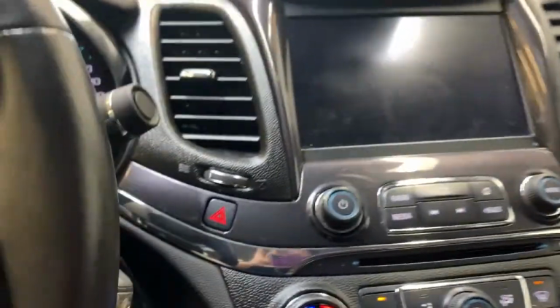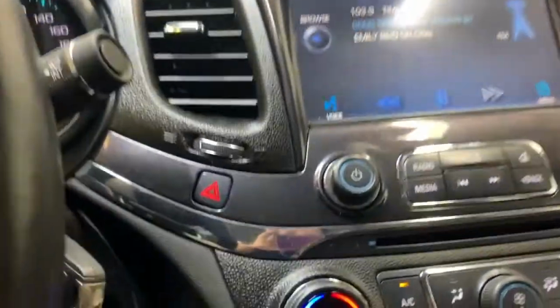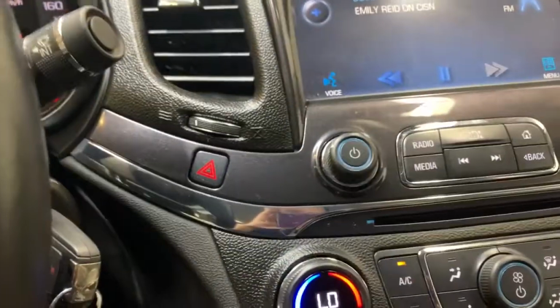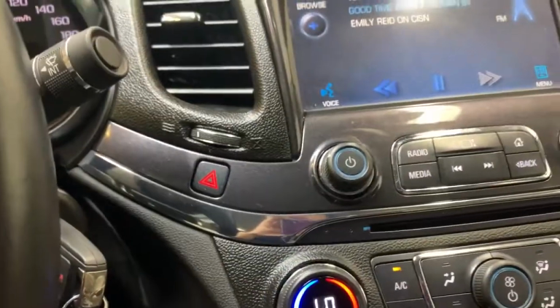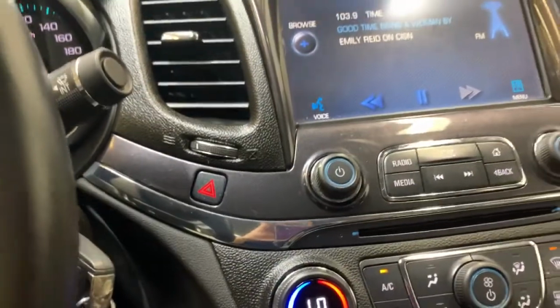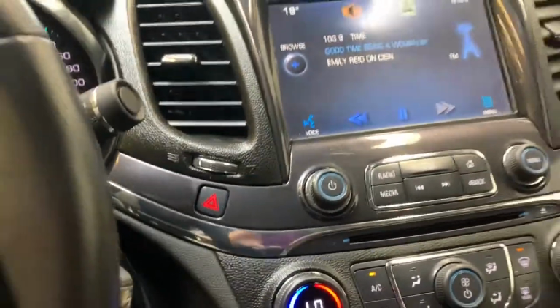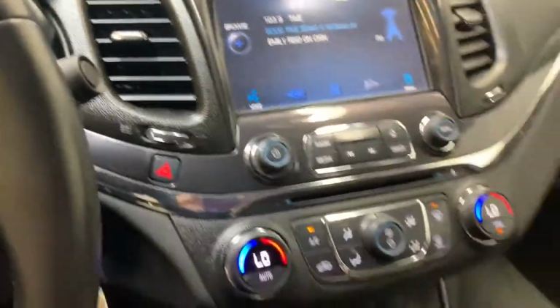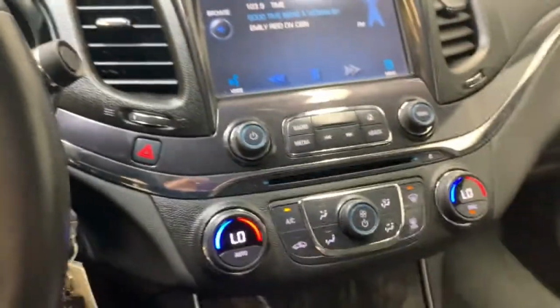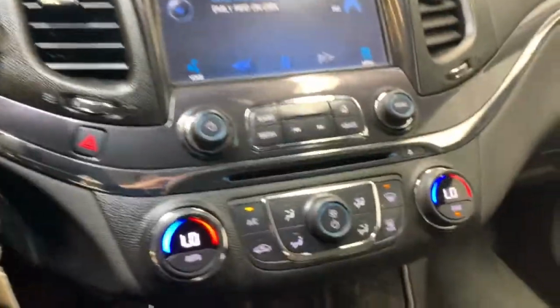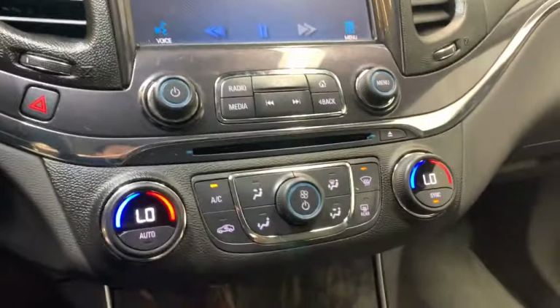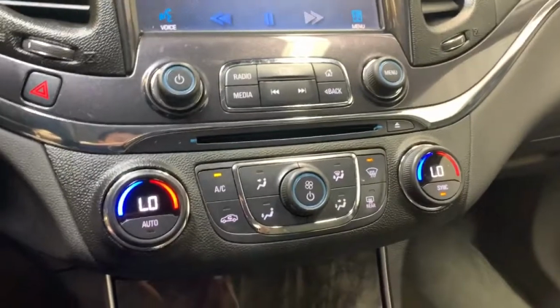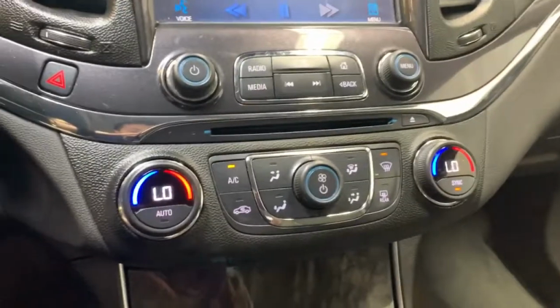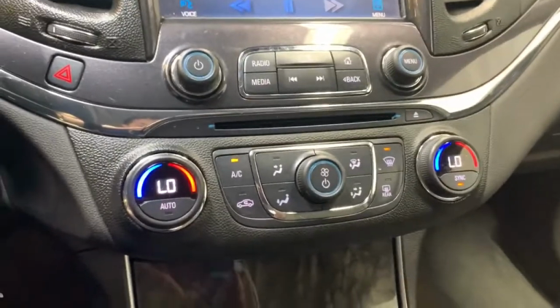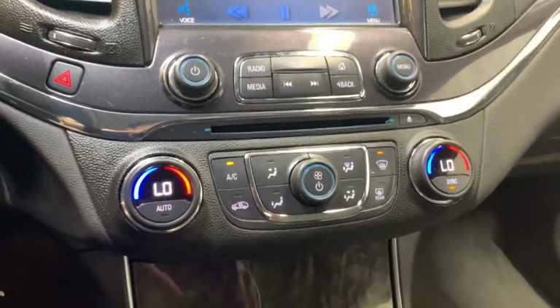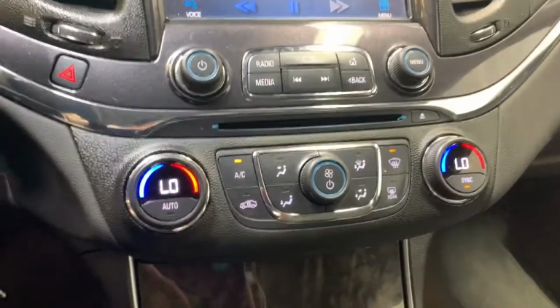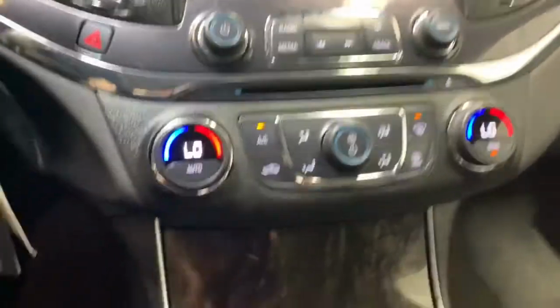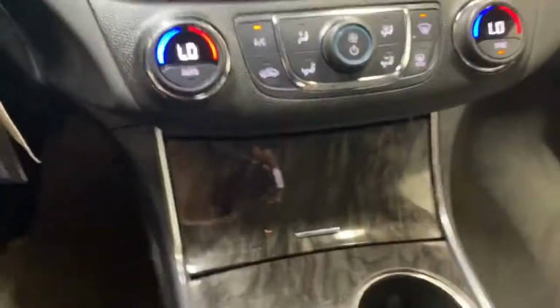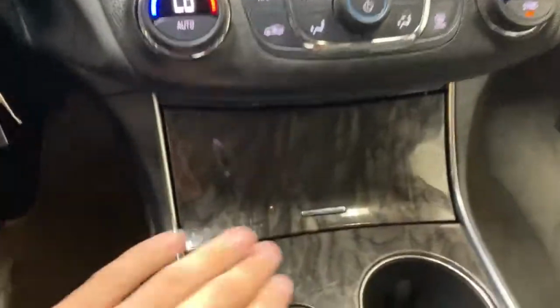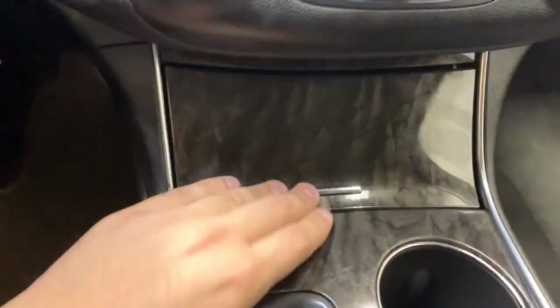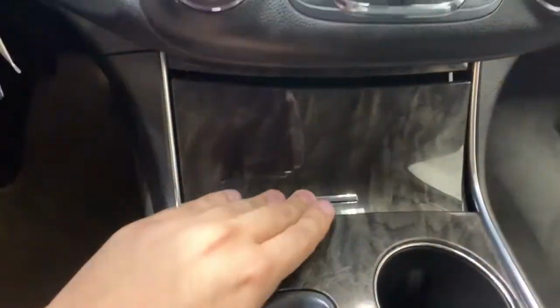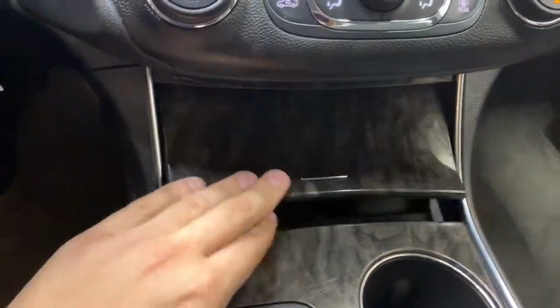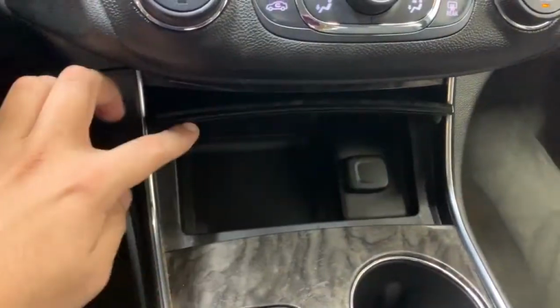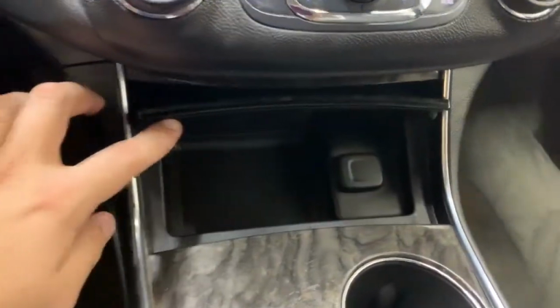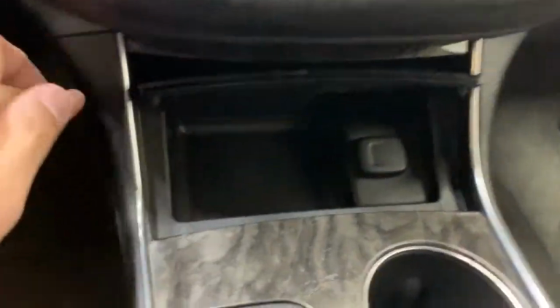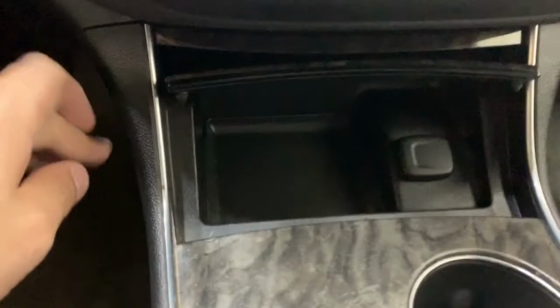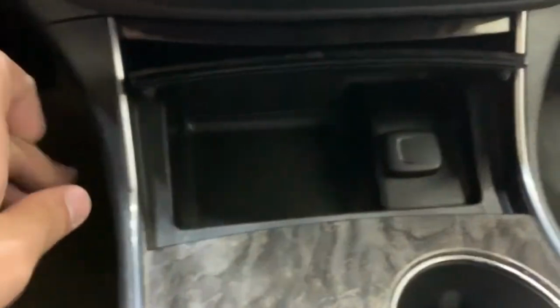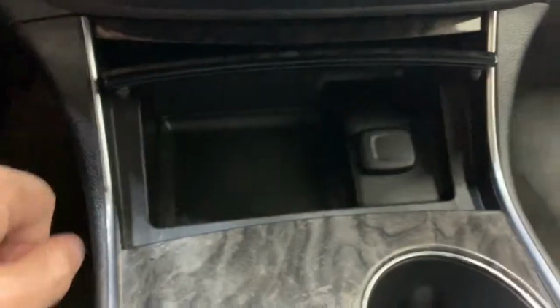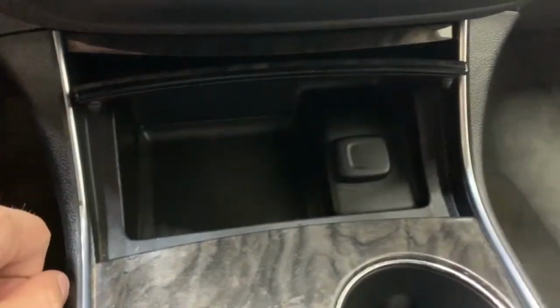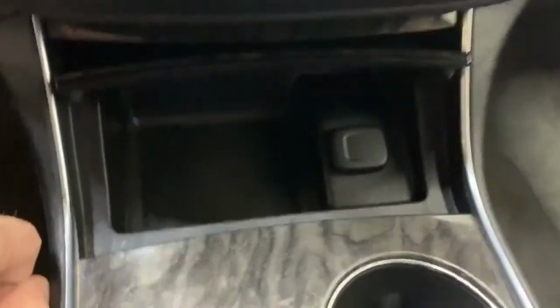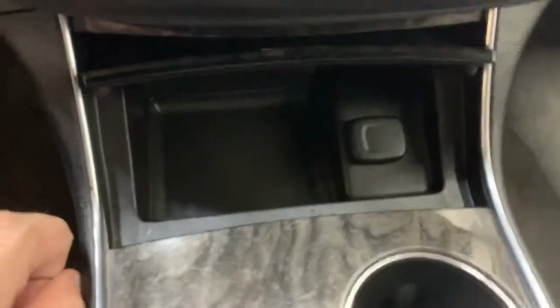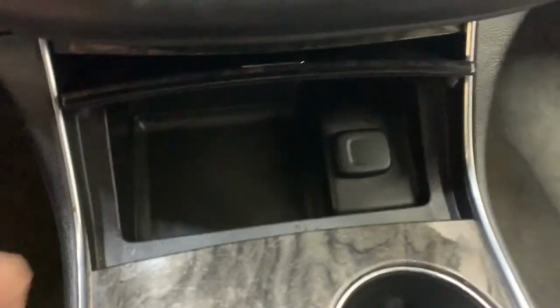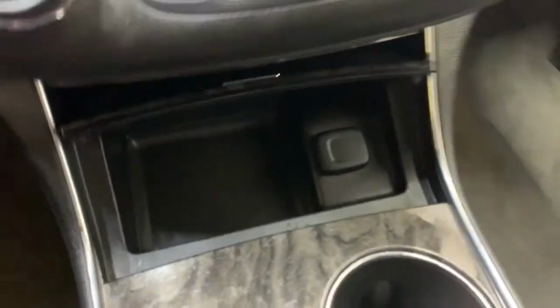On the dash there's also your hazard button. Then we've got dual zone climate control with air conditioning, and pressing the trim piece gives you a little bit of storage and a 12 volt input.